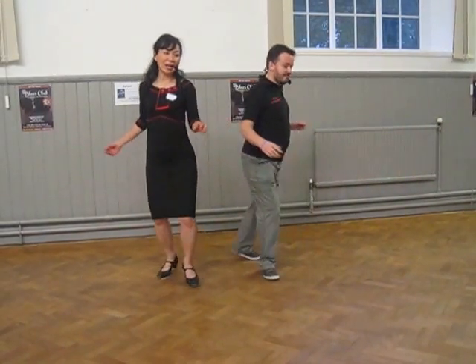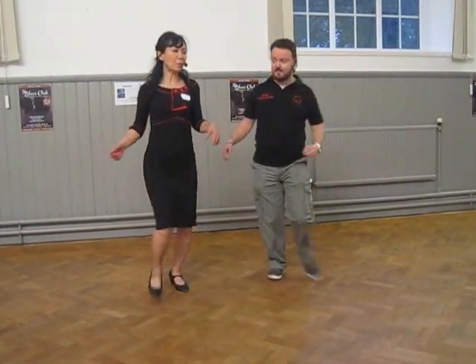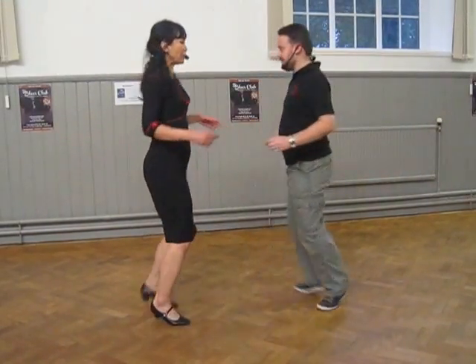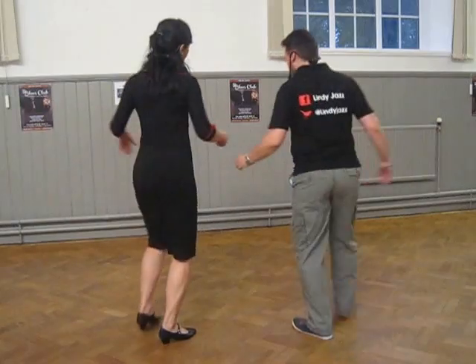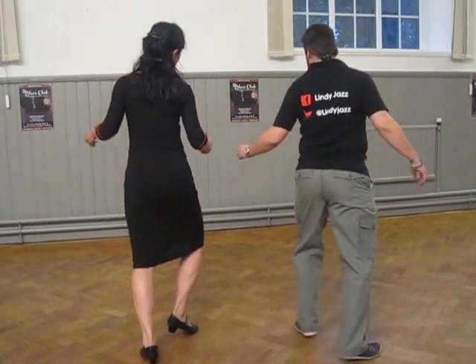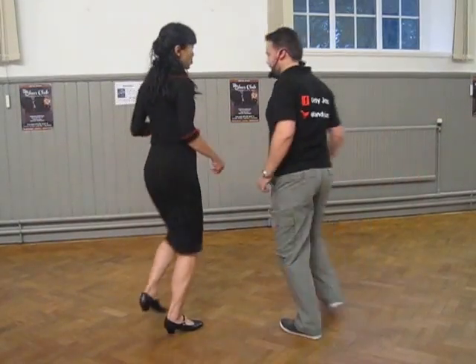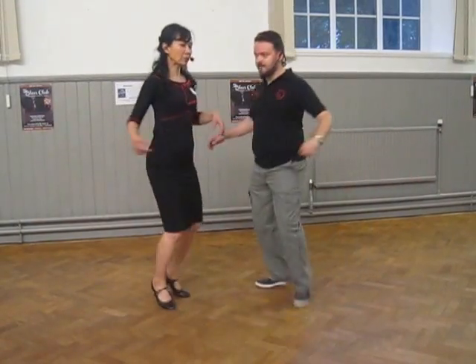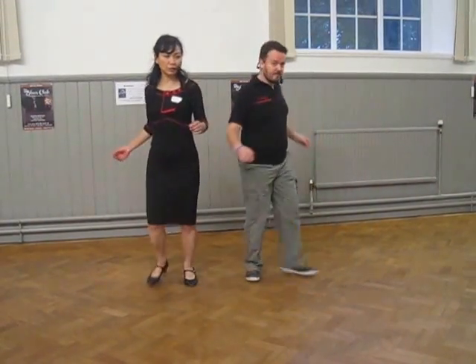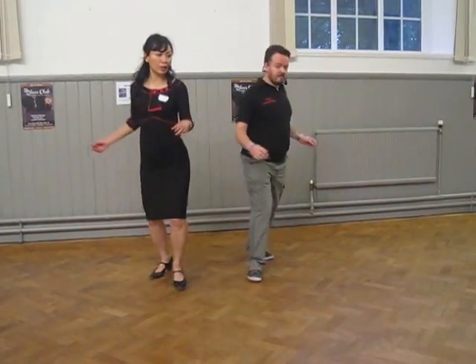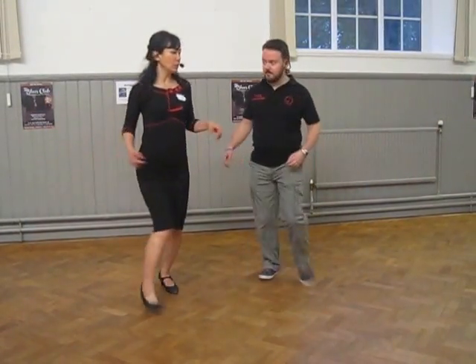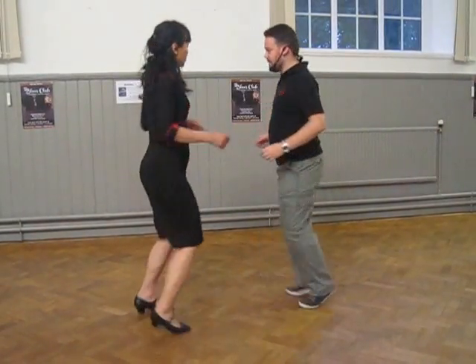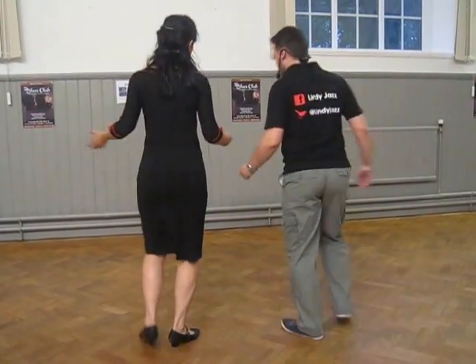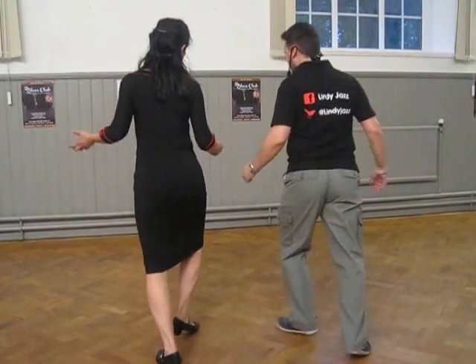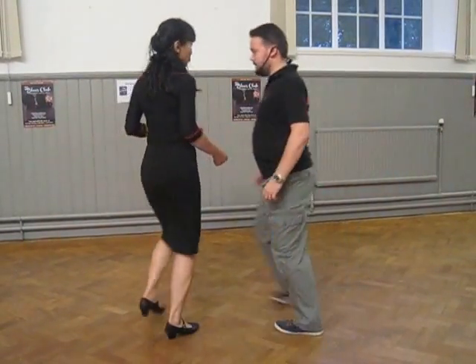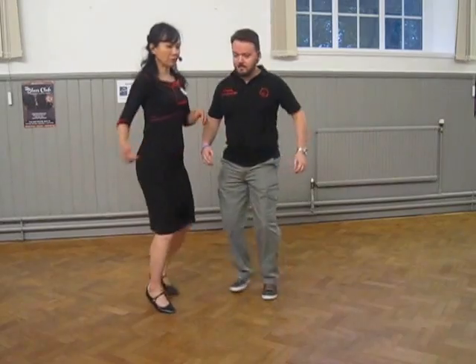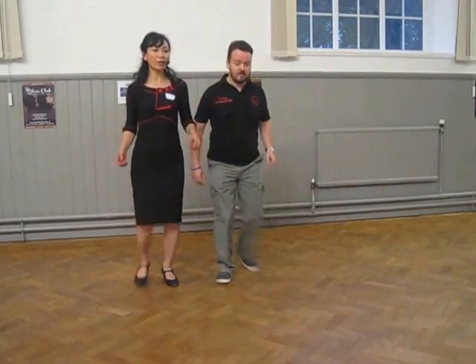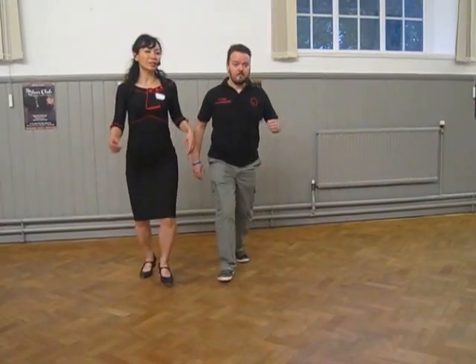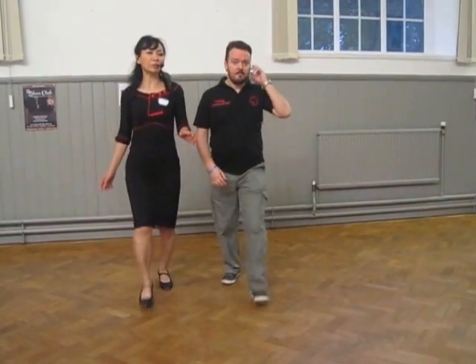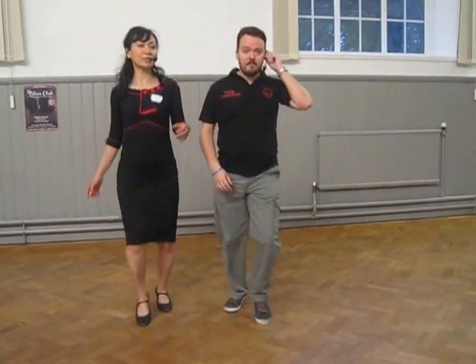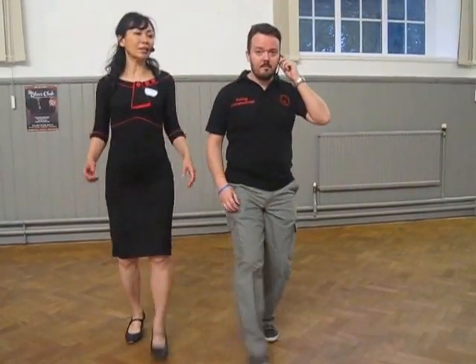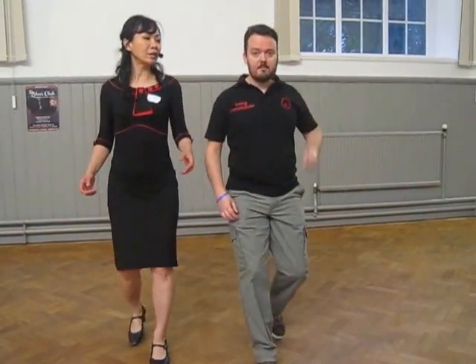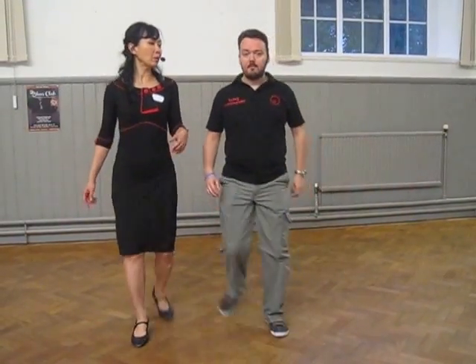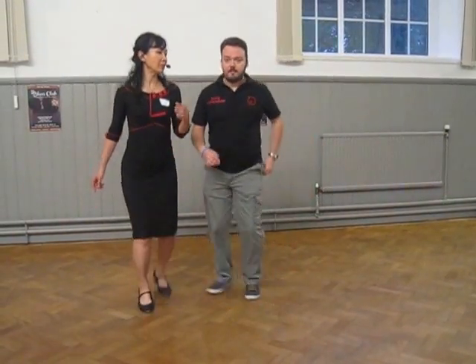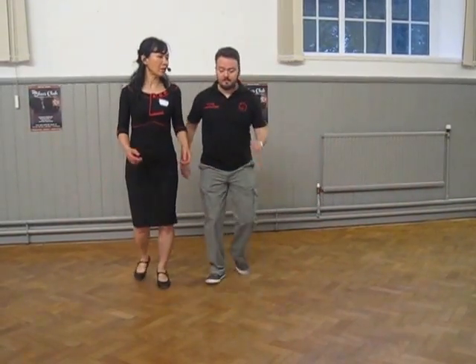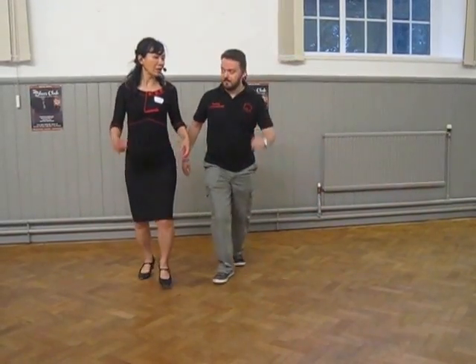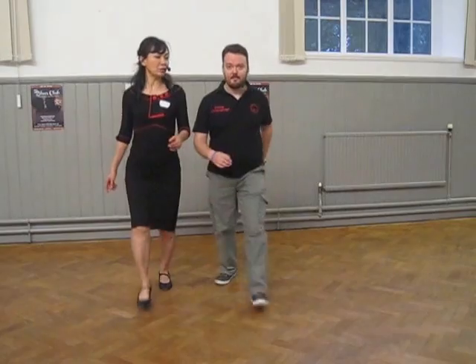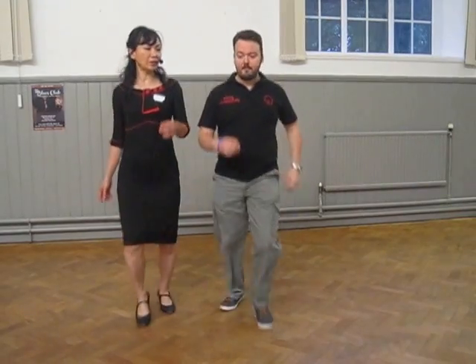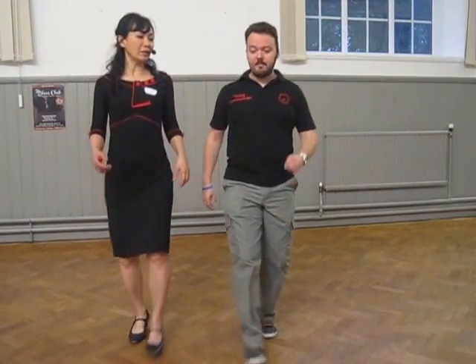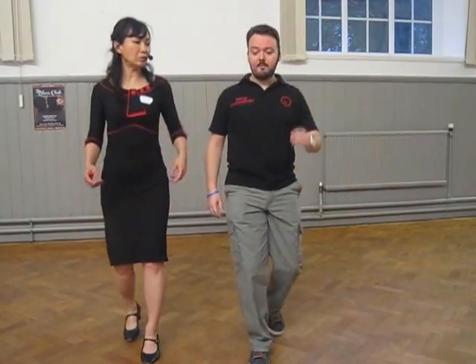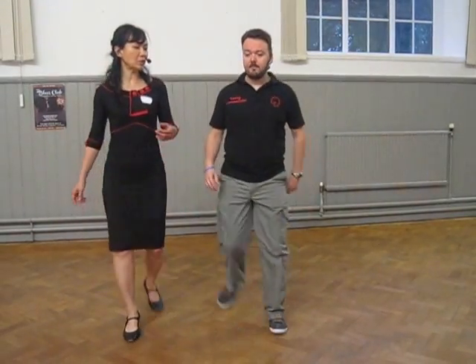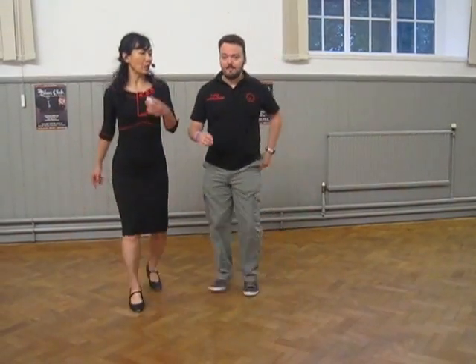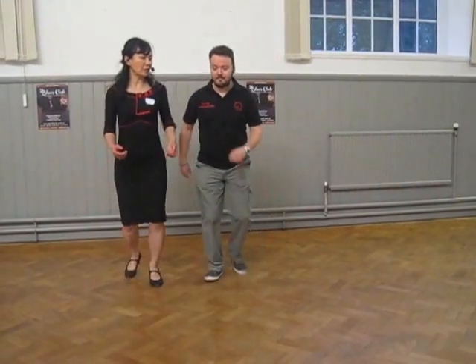Apart from the rotational movement, we can also go into jockey position but without actually holding on to each other. We need to practice keeping a lookout for each other and tuning in to each other's energies.